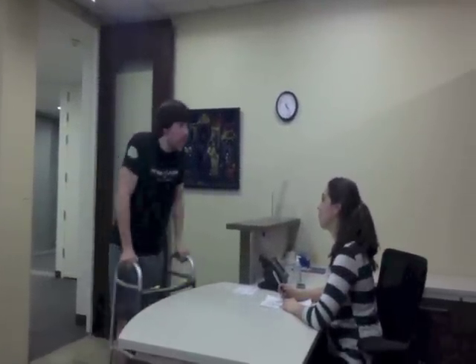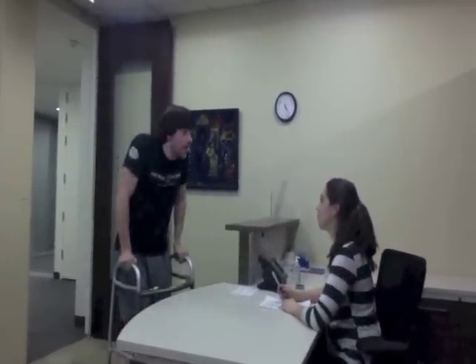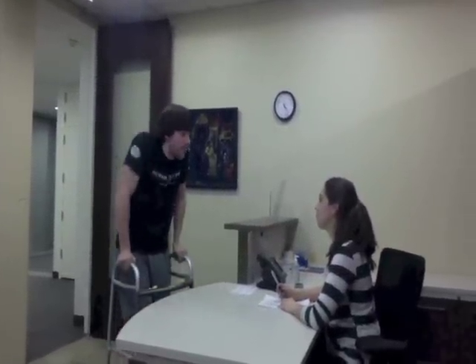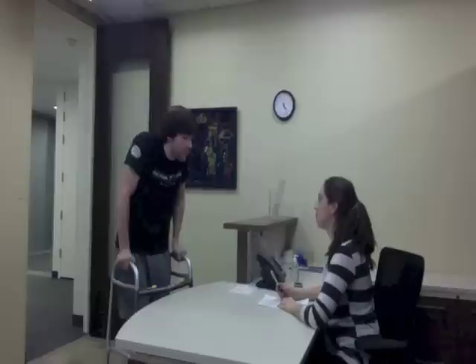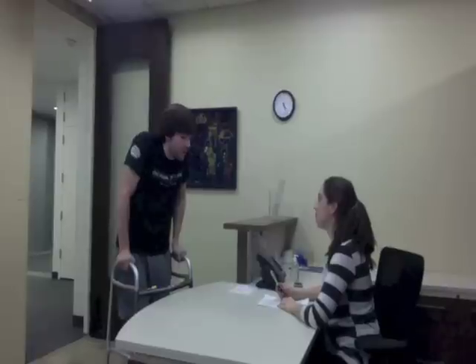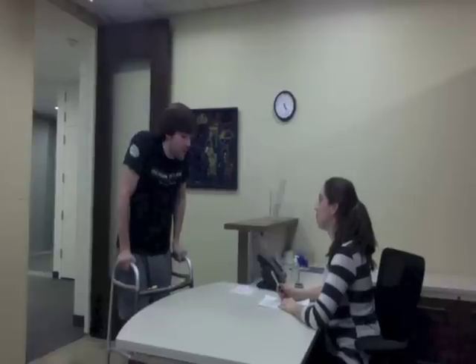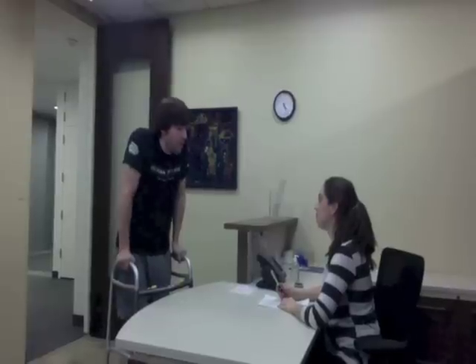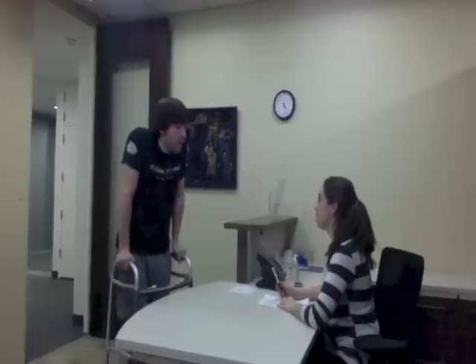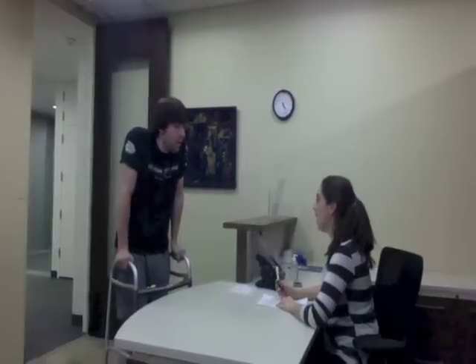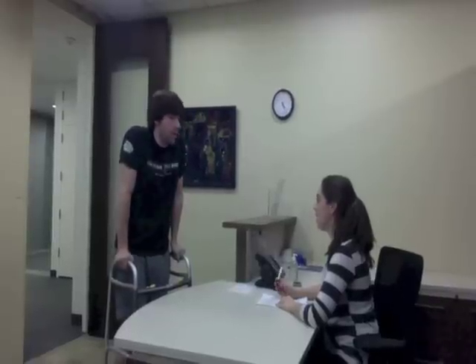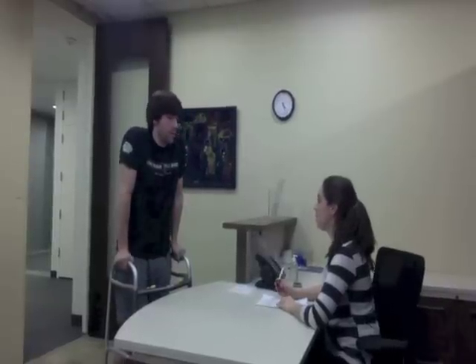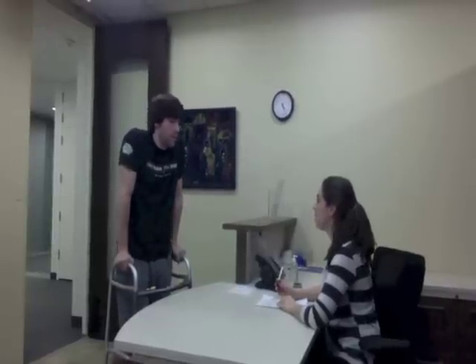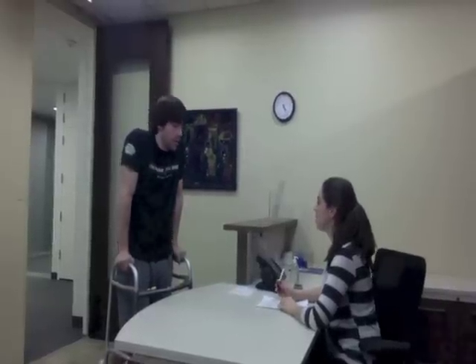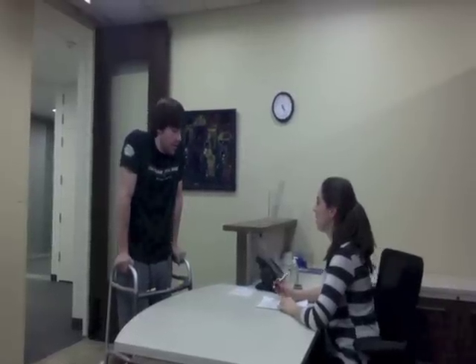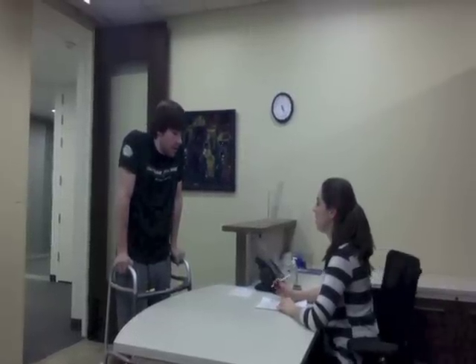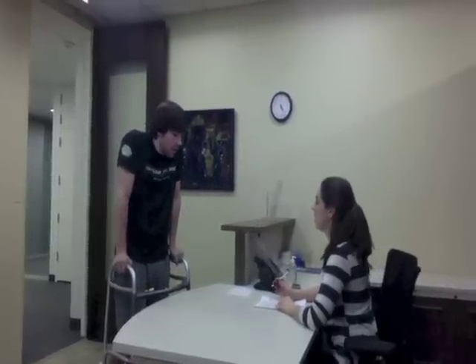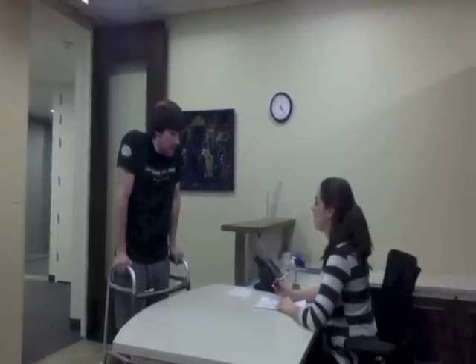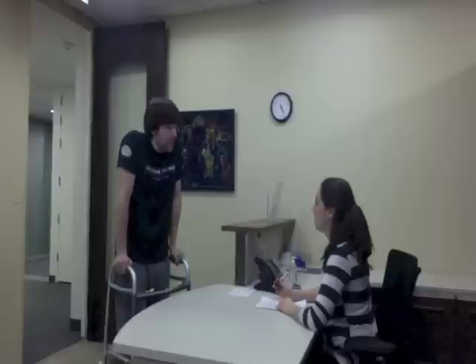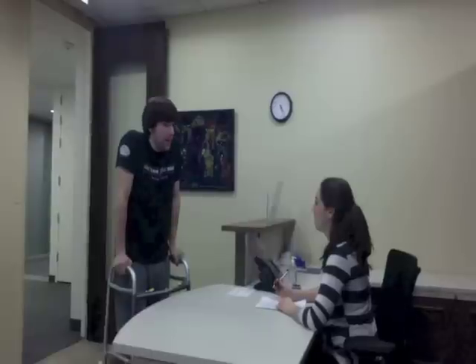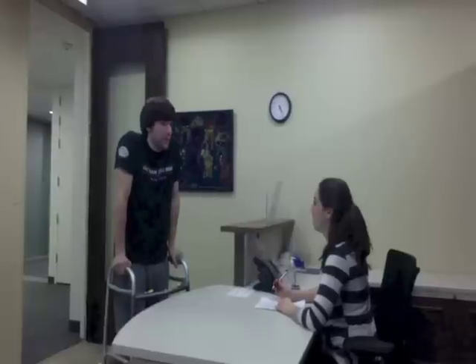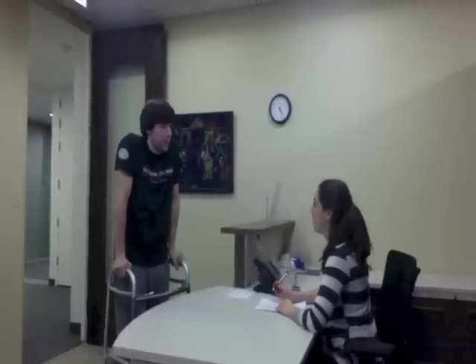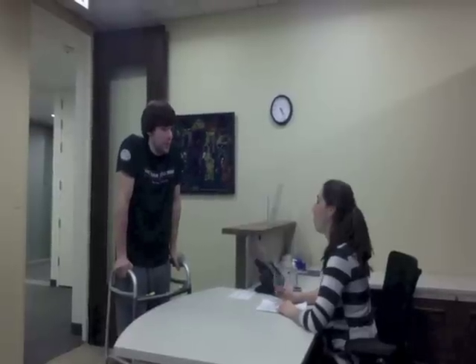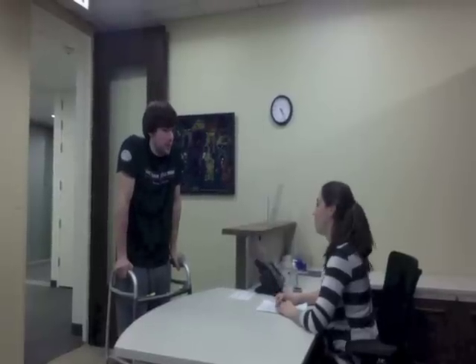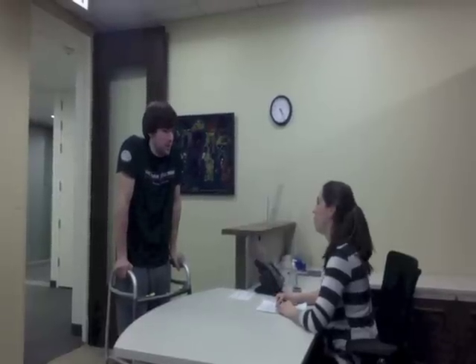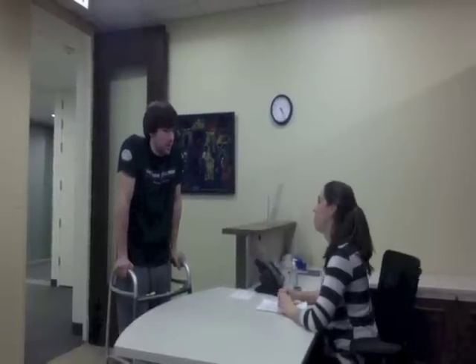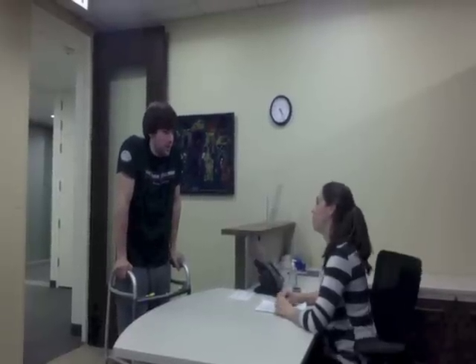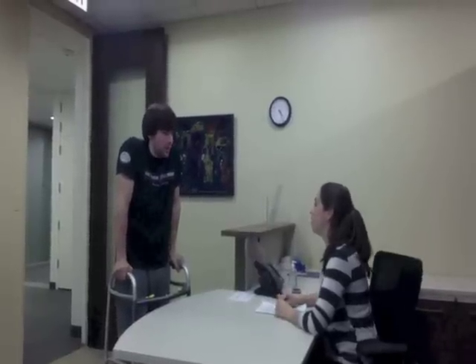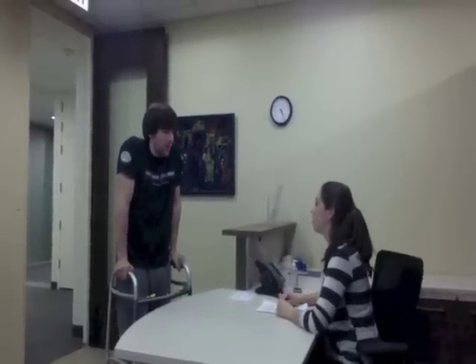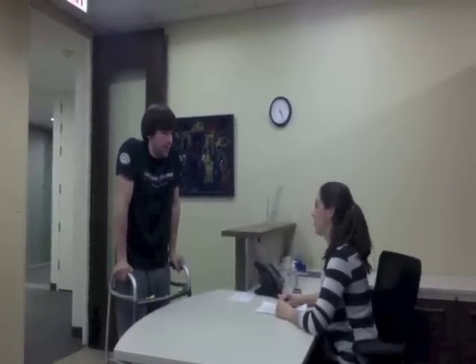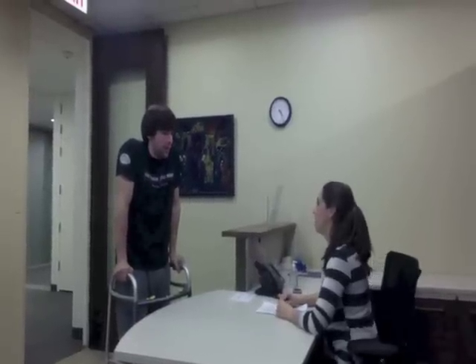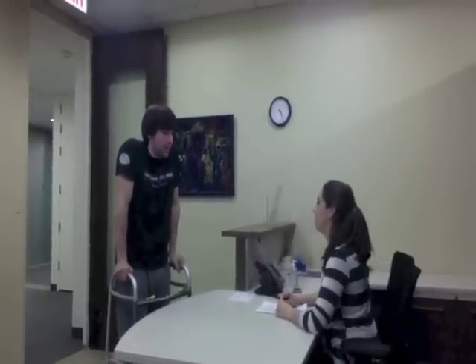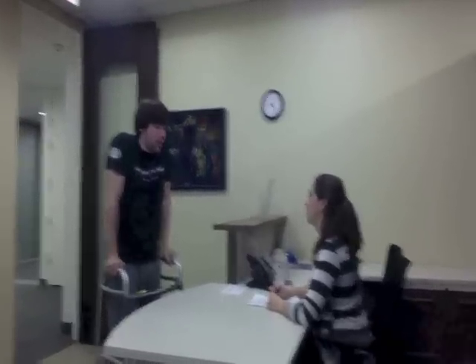Hi, I'm here for my physical therapy appointment. Who are you here to see today? I'm here to see Katie Gibson. Okay, she'll be here to measure your ankle shortly.